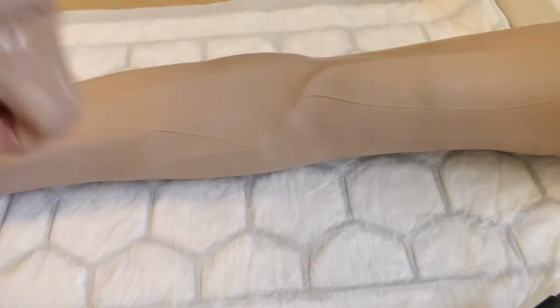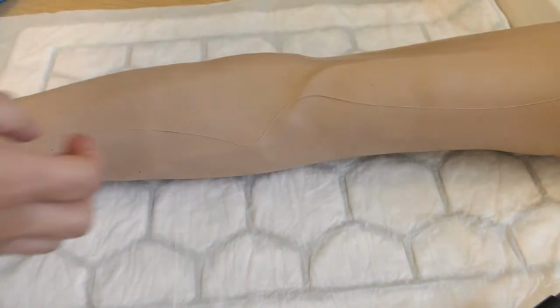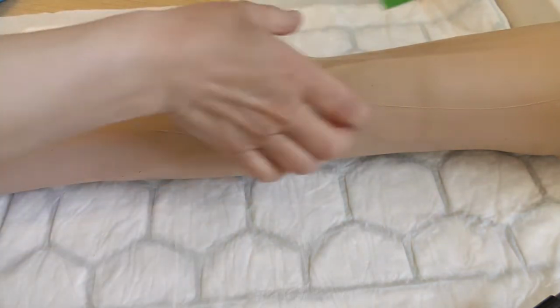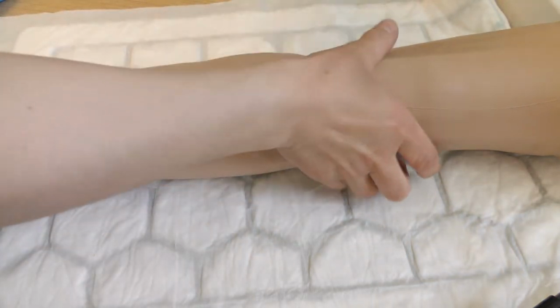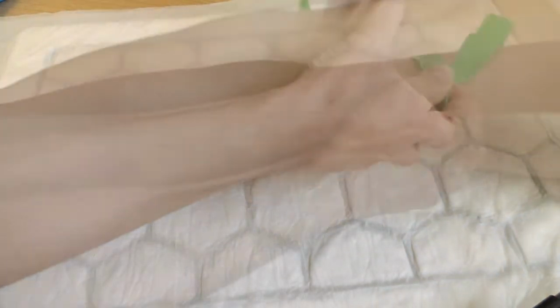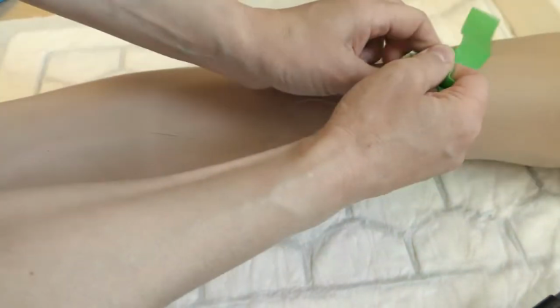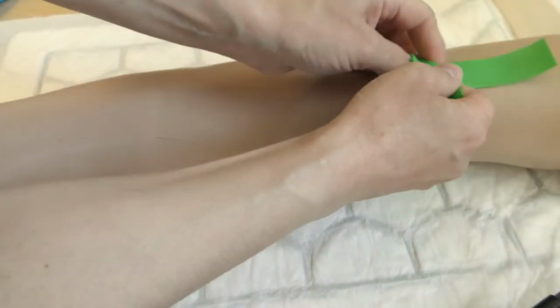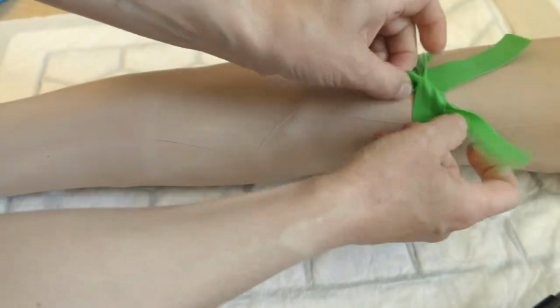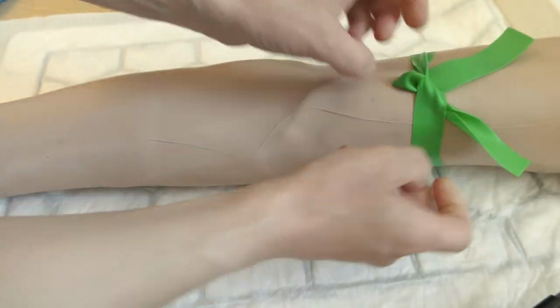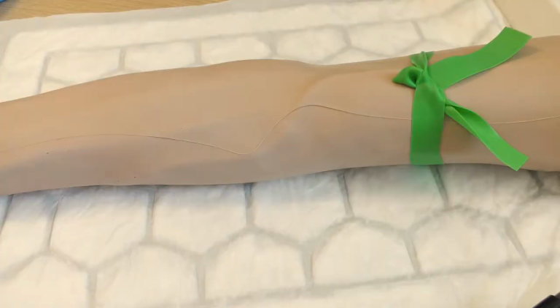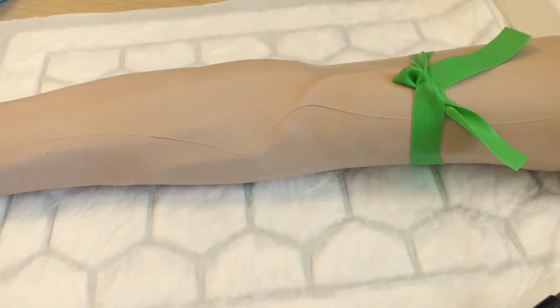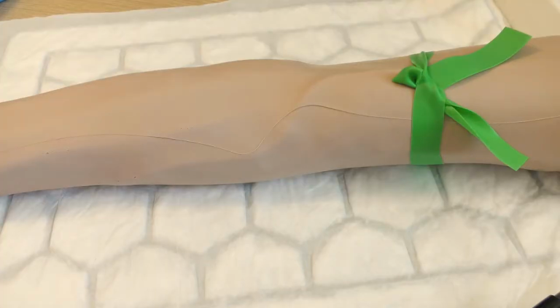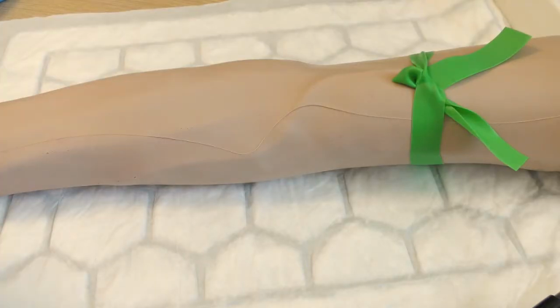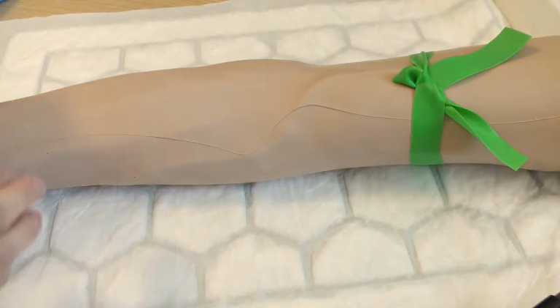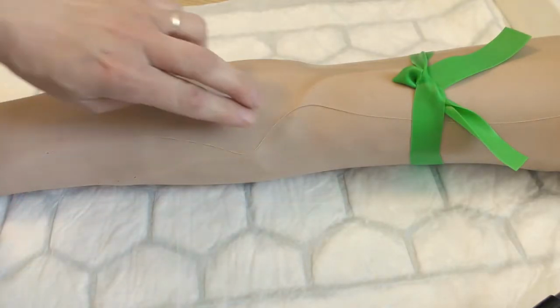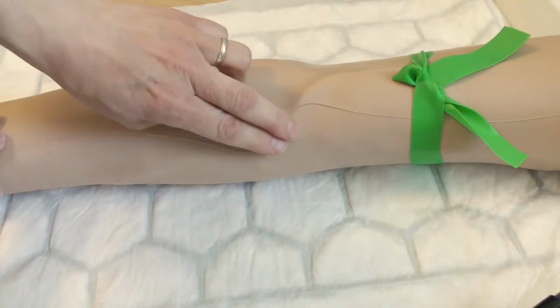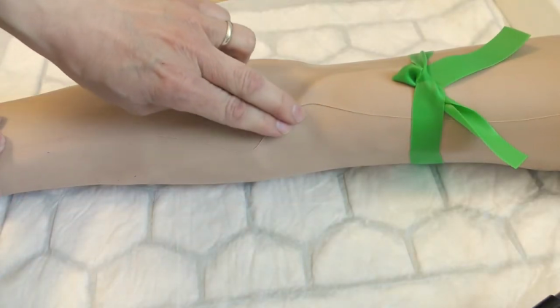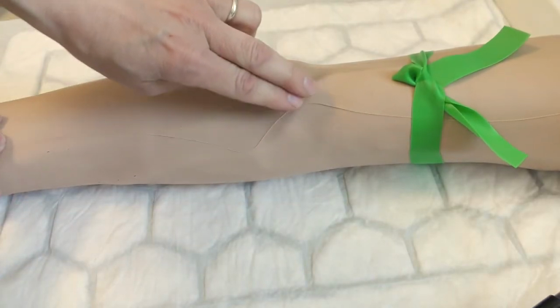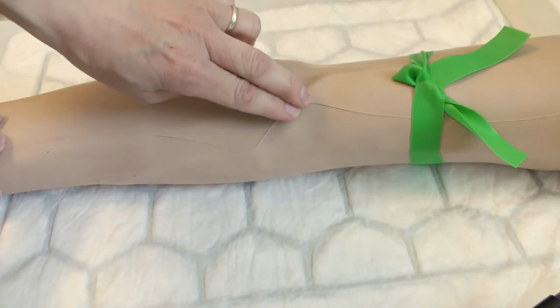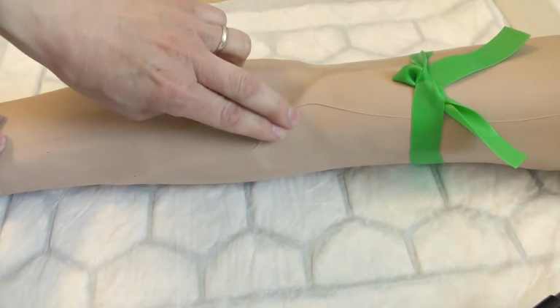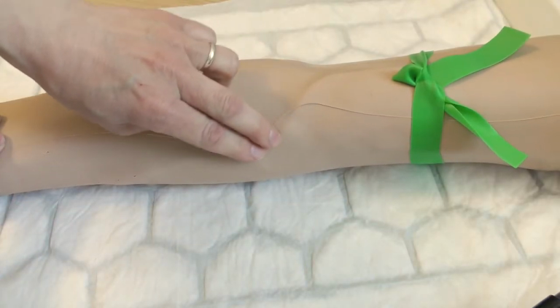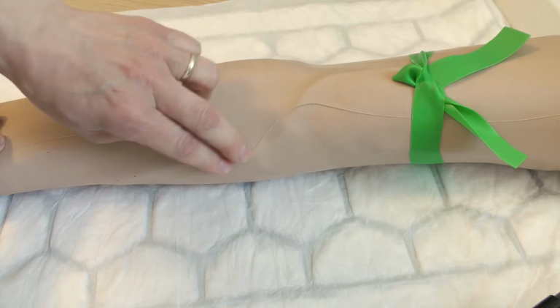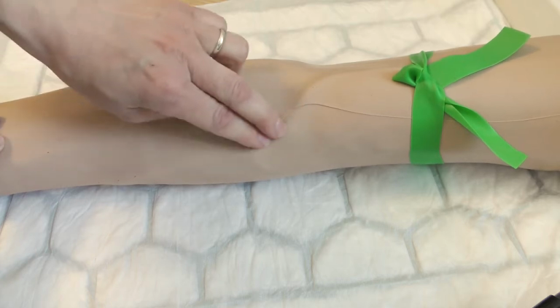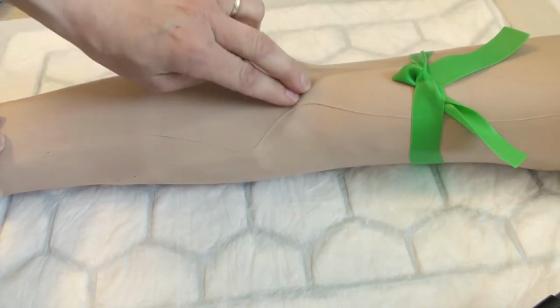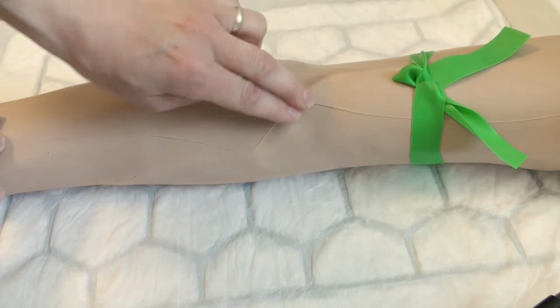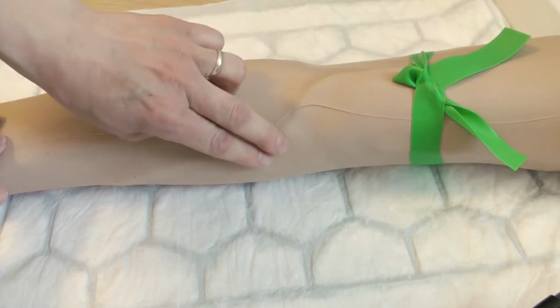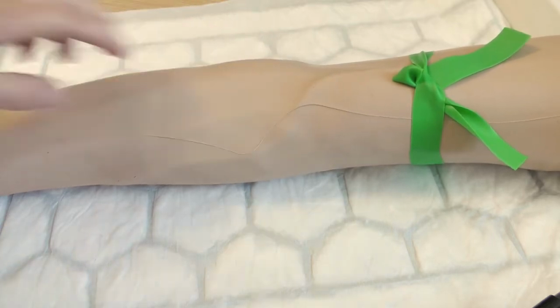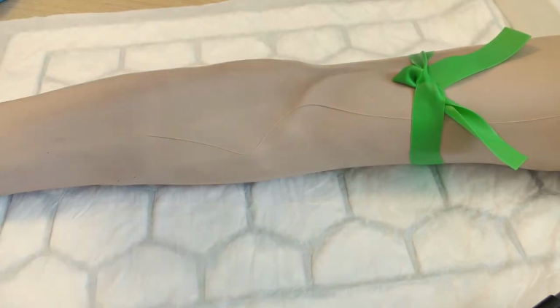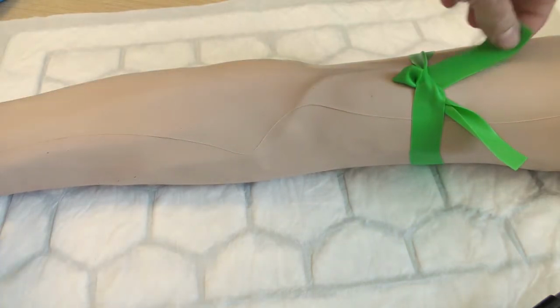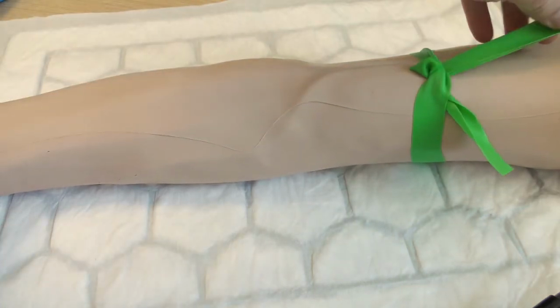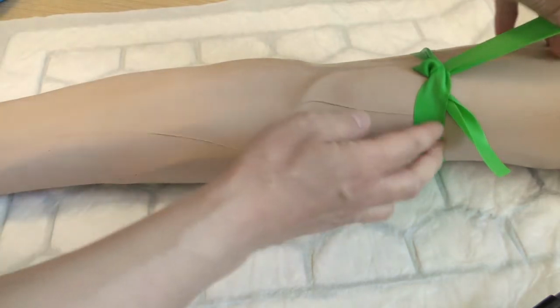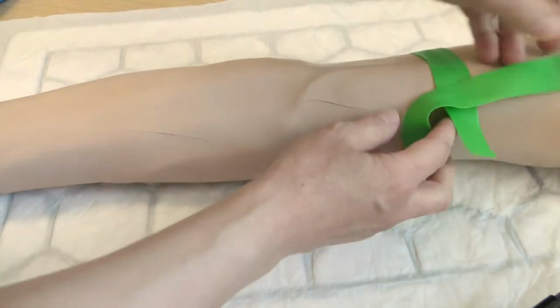Apply the tourniquet and palpate to find a suitable vein in the antecubital fossa. Once a suitable vein has been located, release the tourniquet.